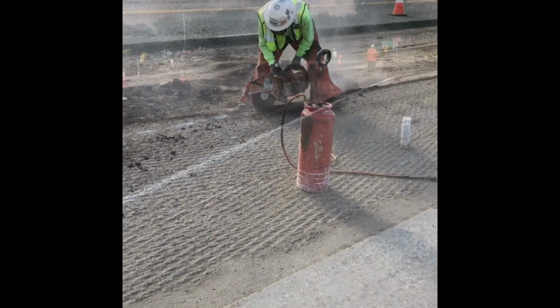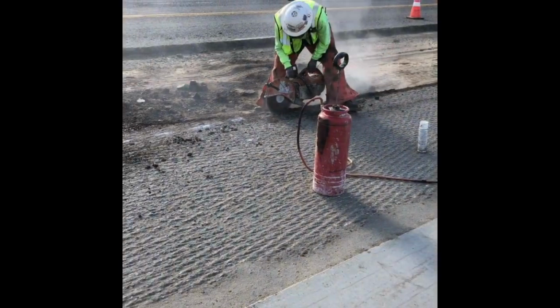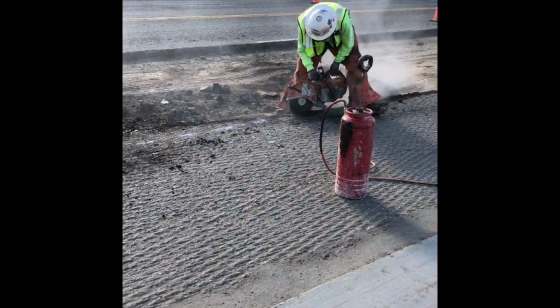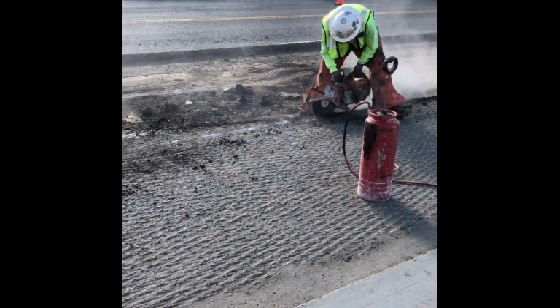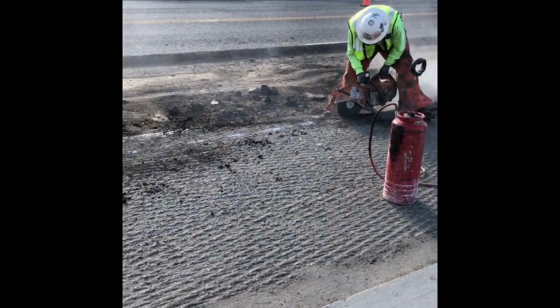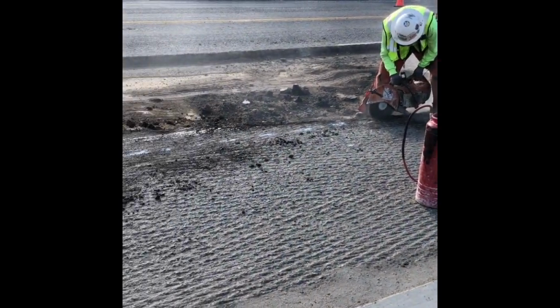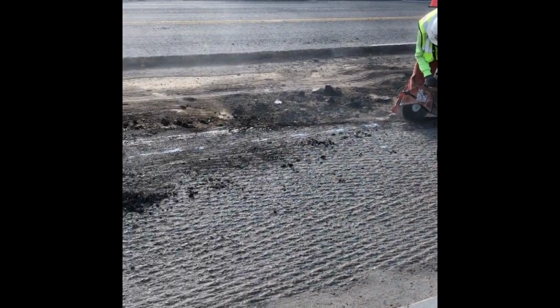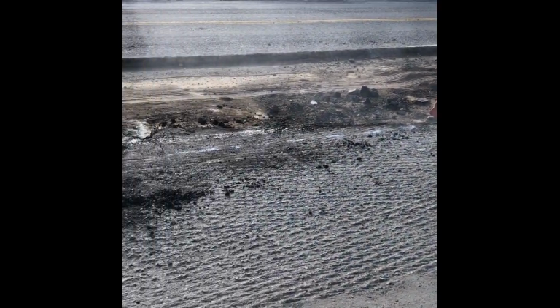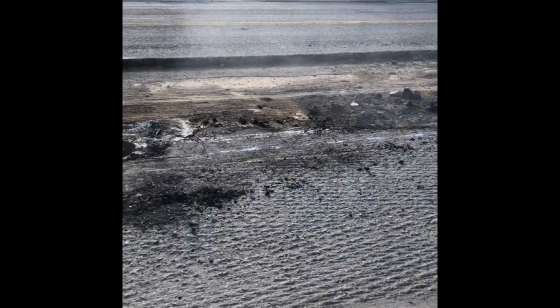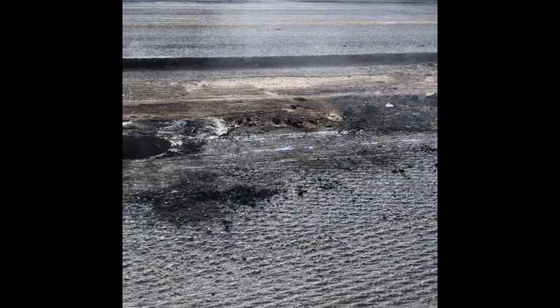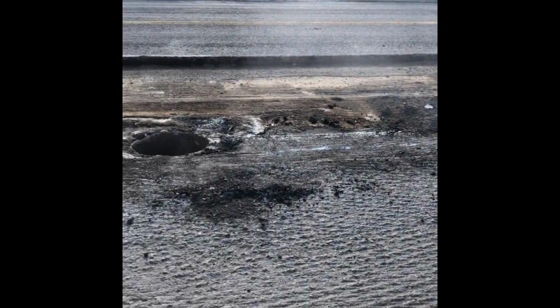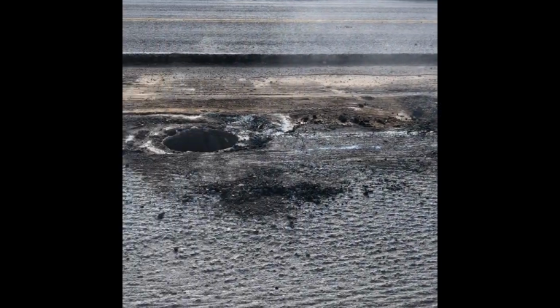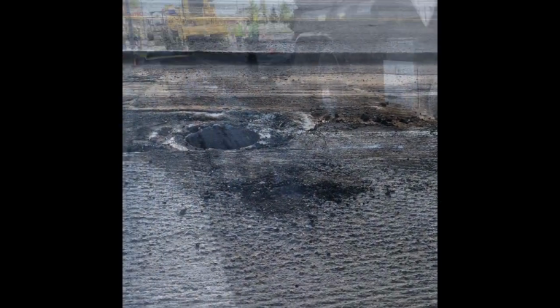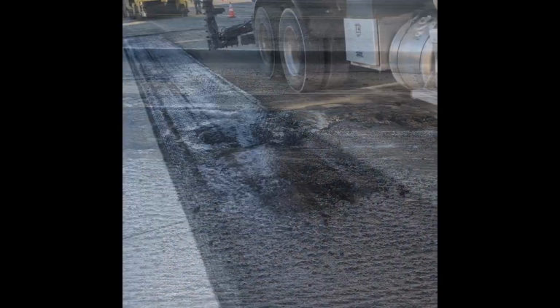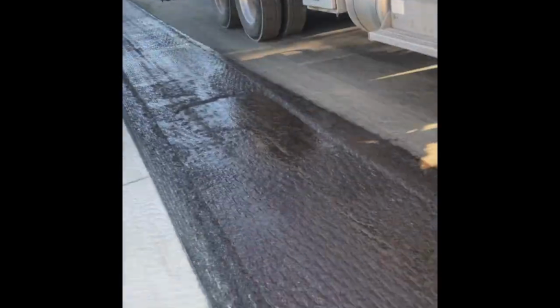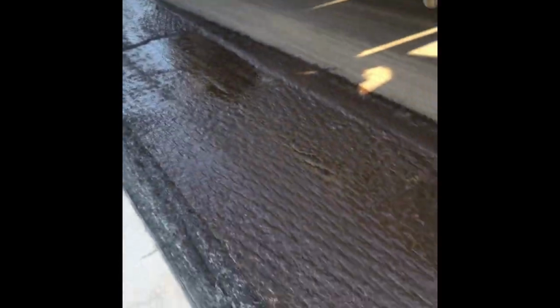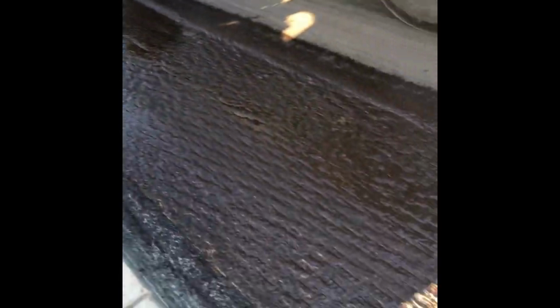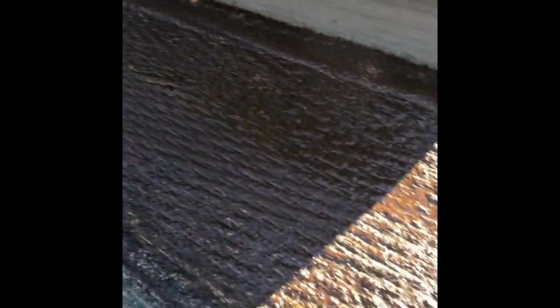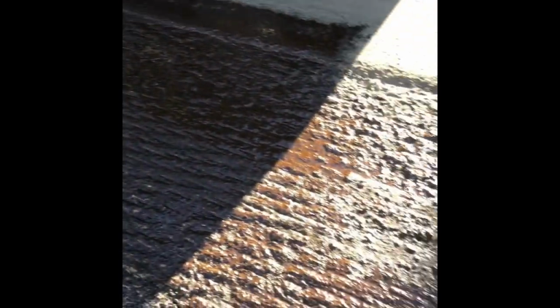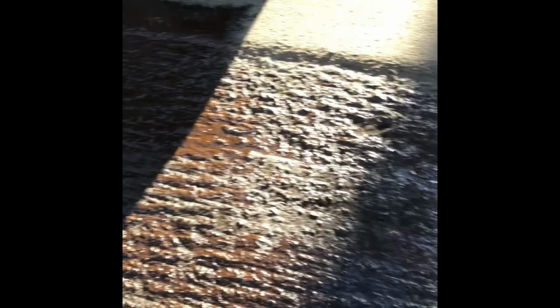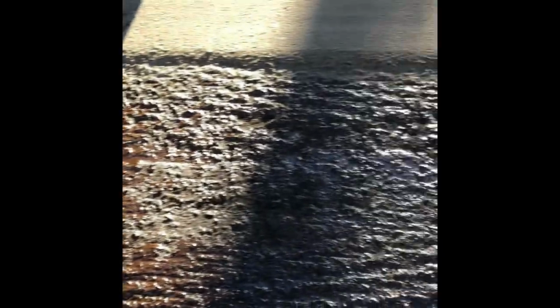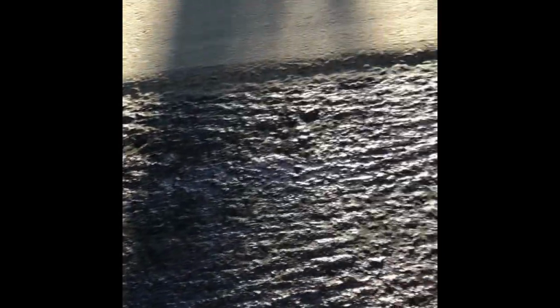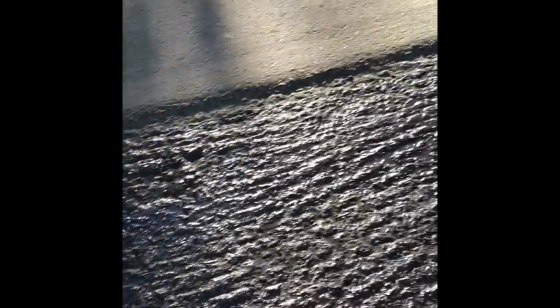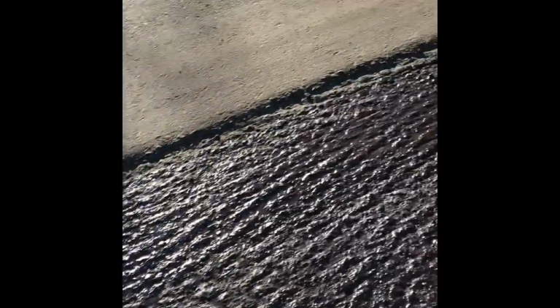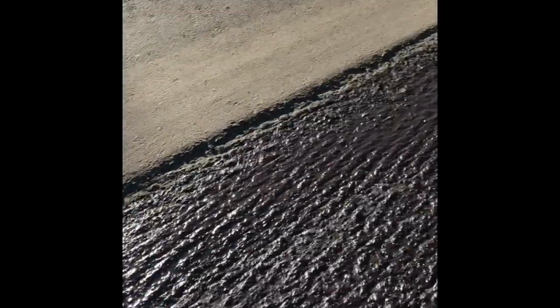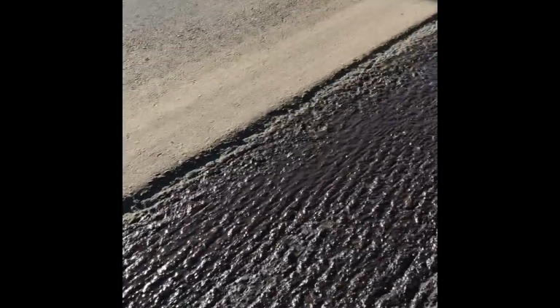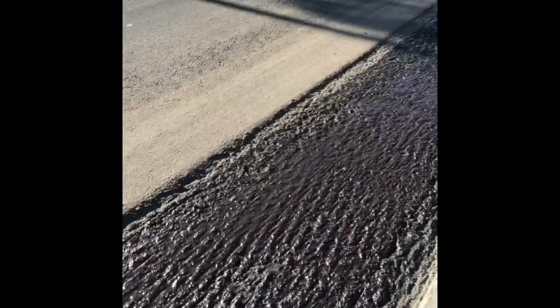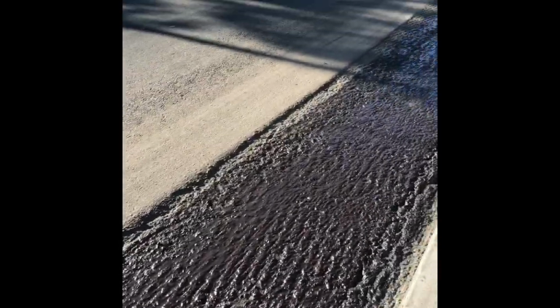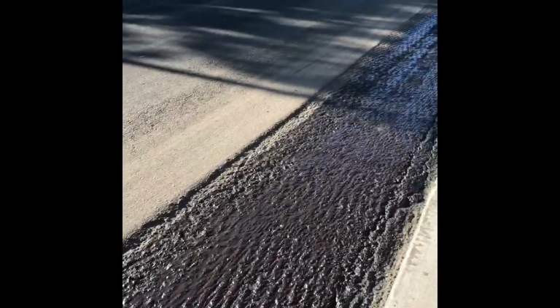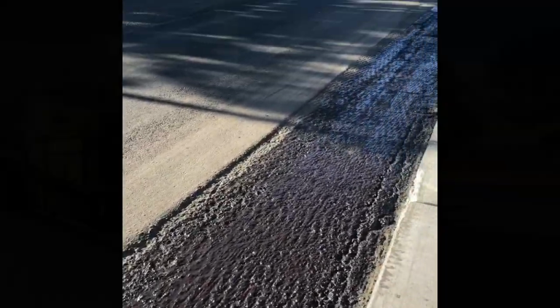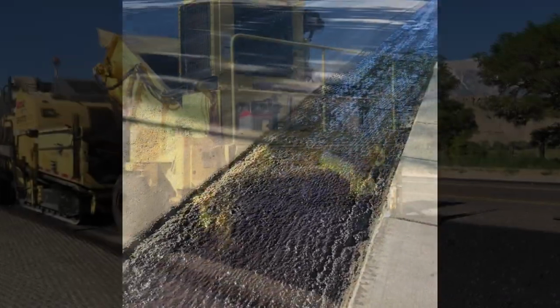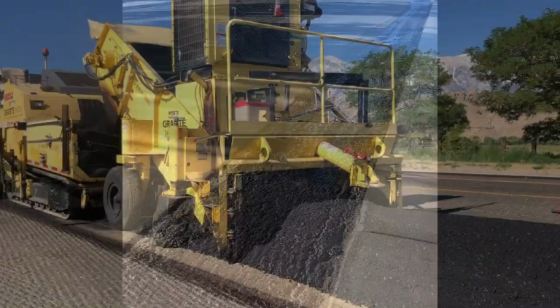The two last steps before paving were to cut up the areas around the utilities so we could lower them, and to spread tack oil onto the freshly grinded surface.